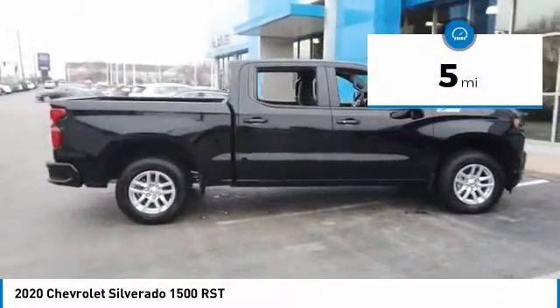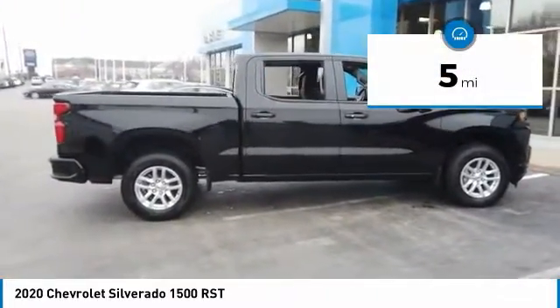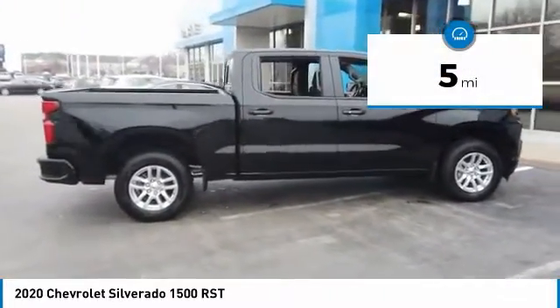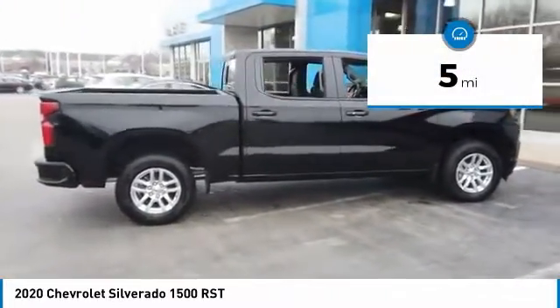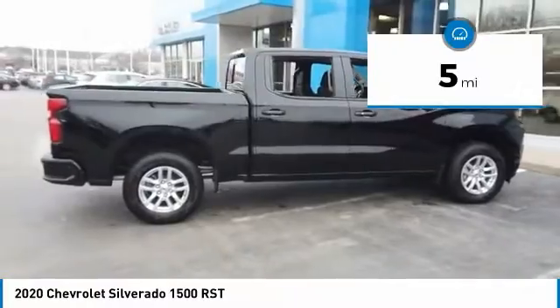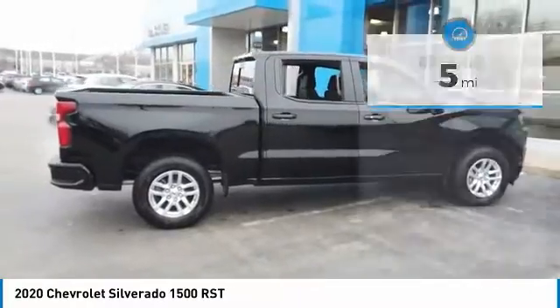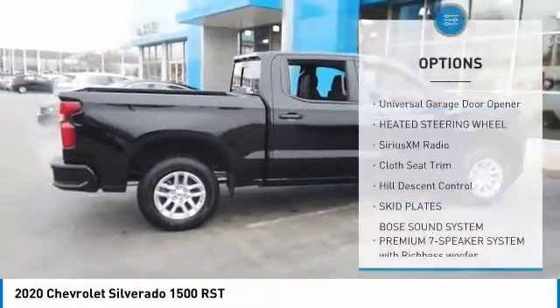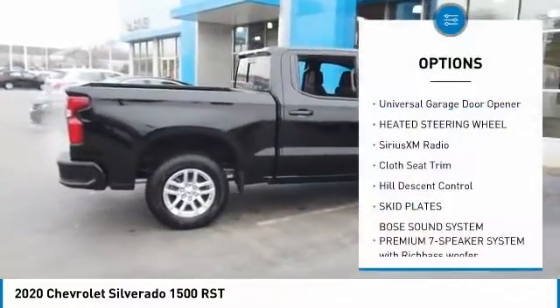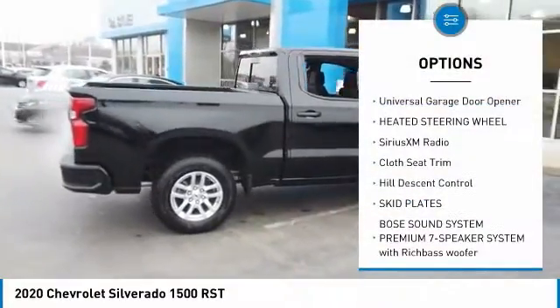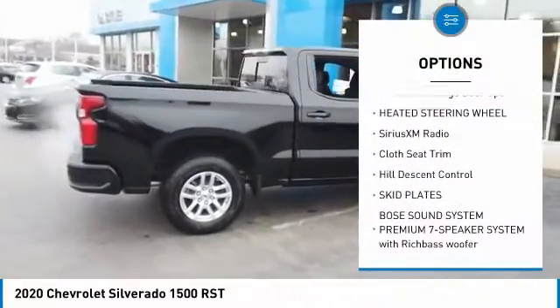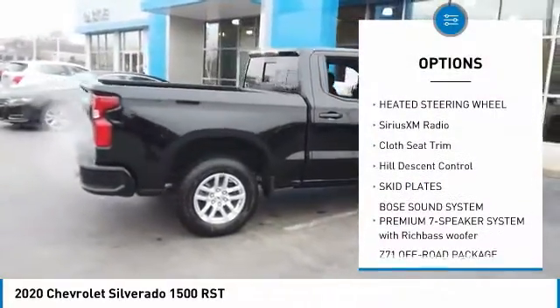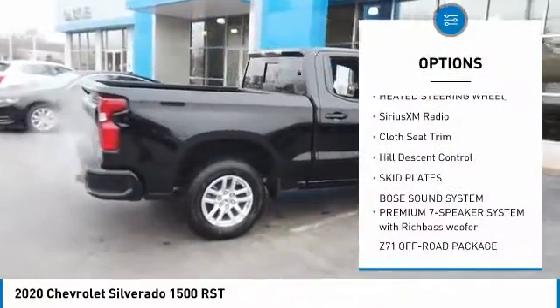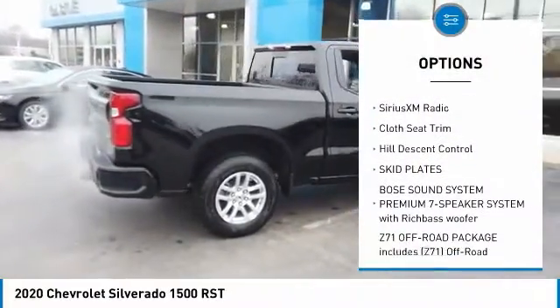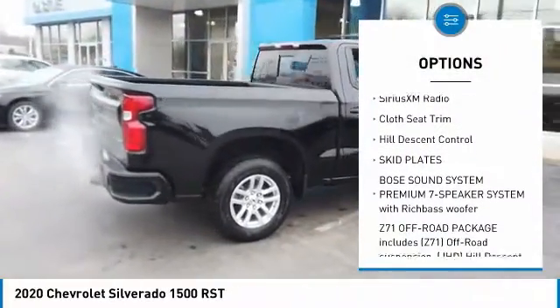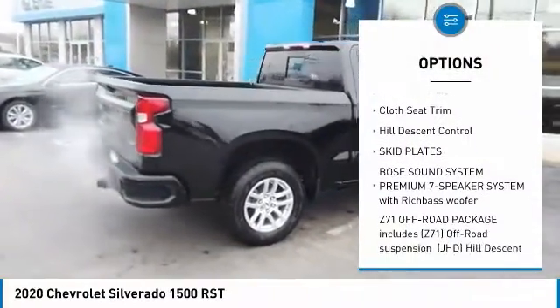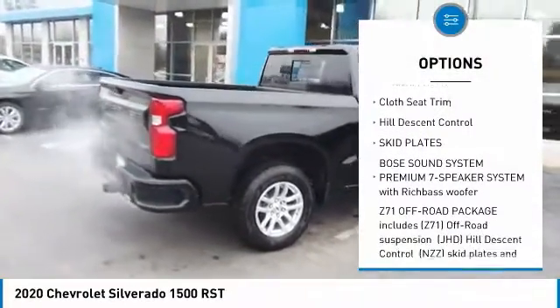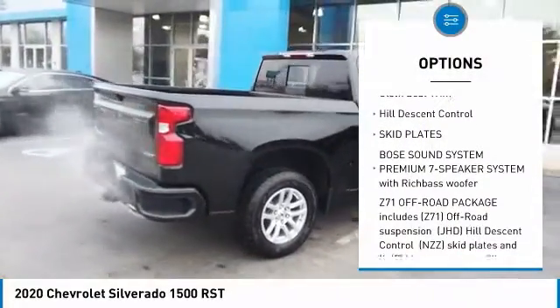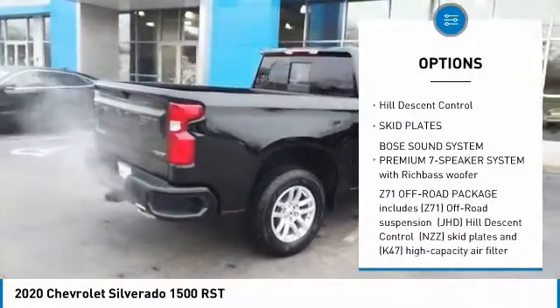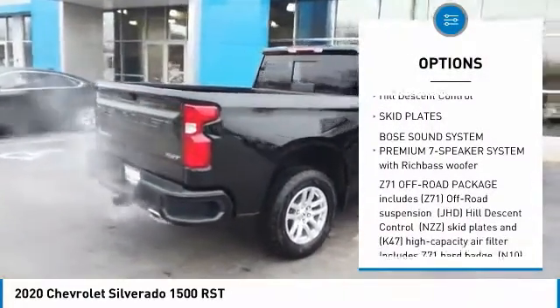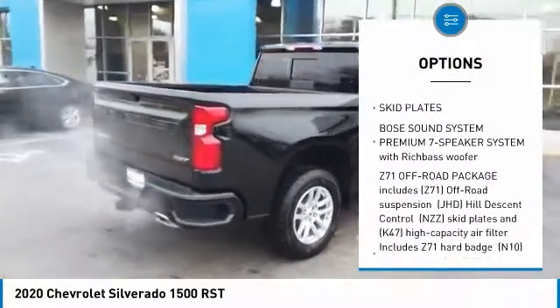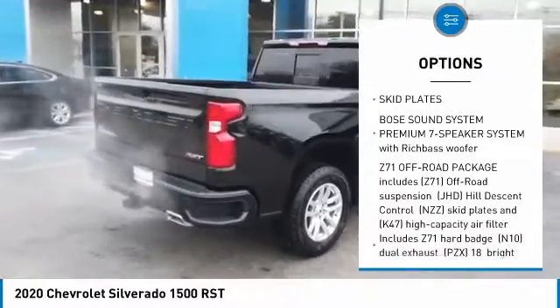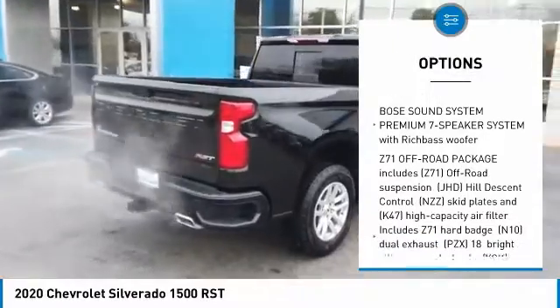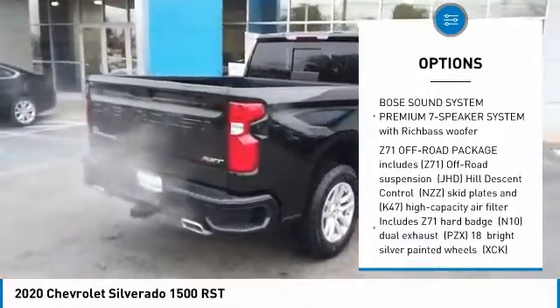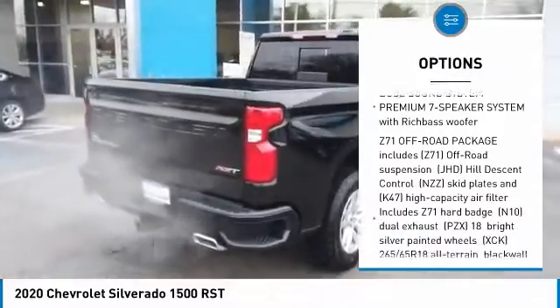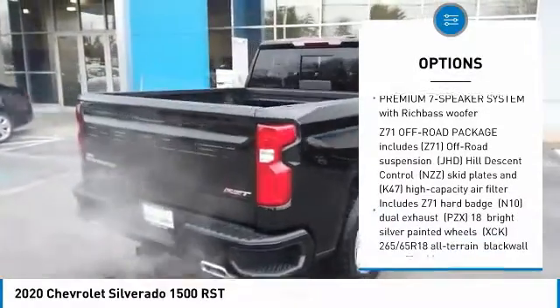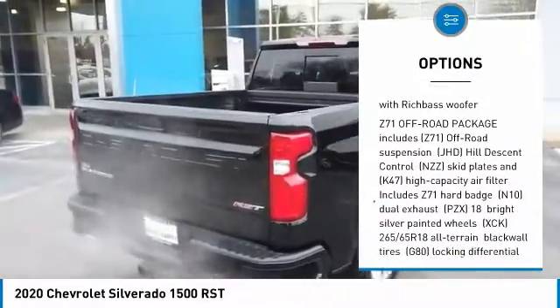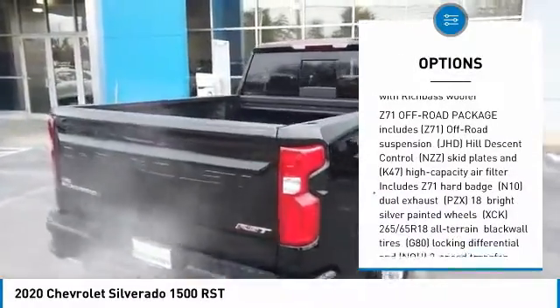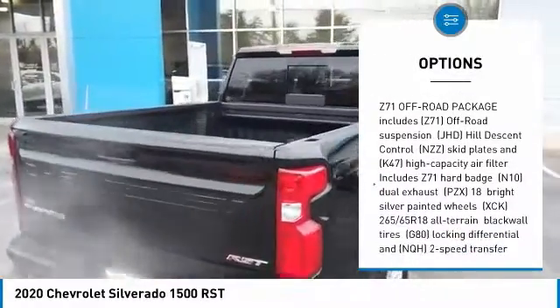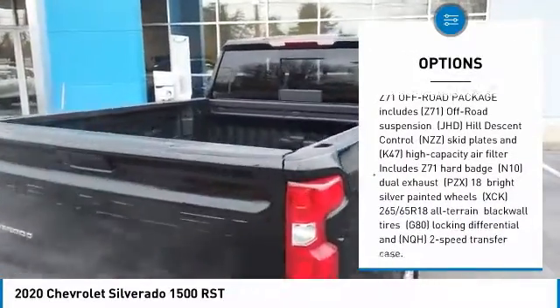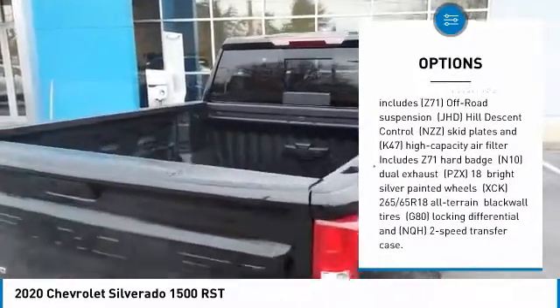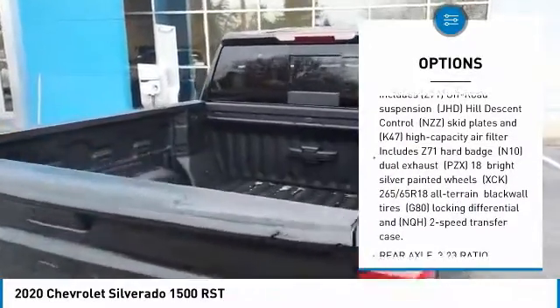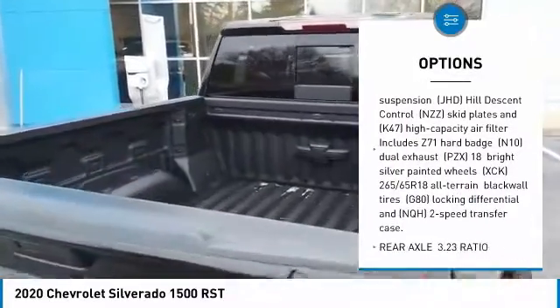Here are some of this vehicle's great options: universal garage door opener, heated steering wheel, SiriusXM radio, cloth seat trim, hill descent control, skid plates.